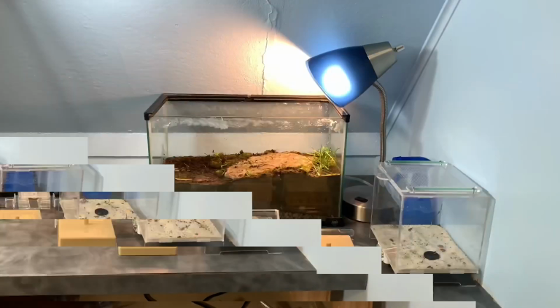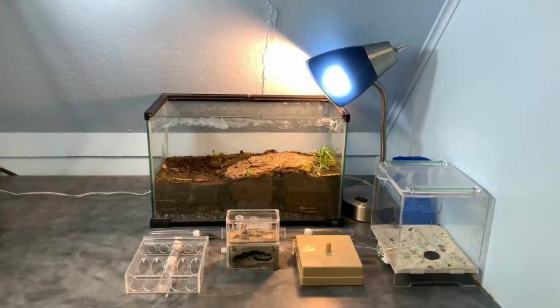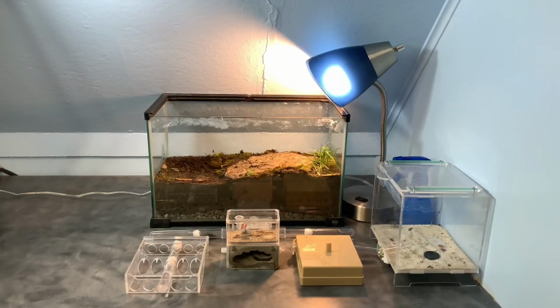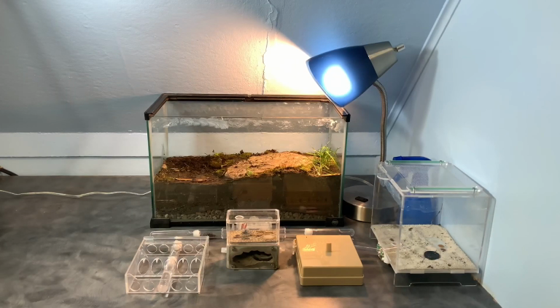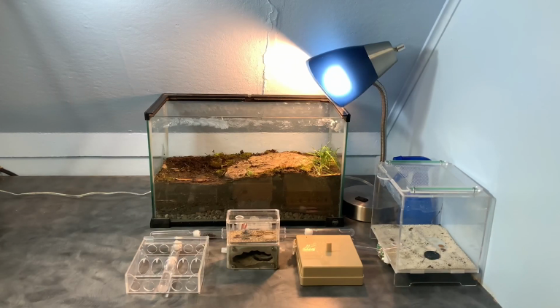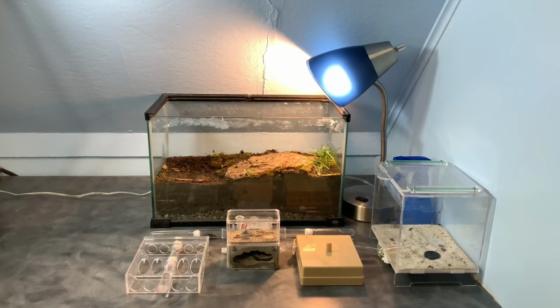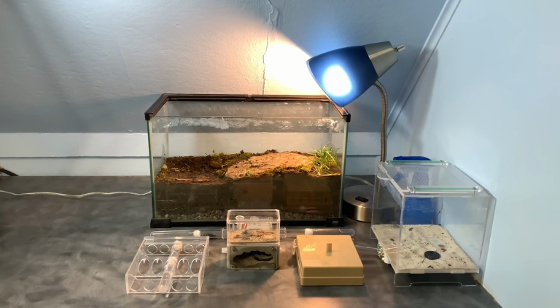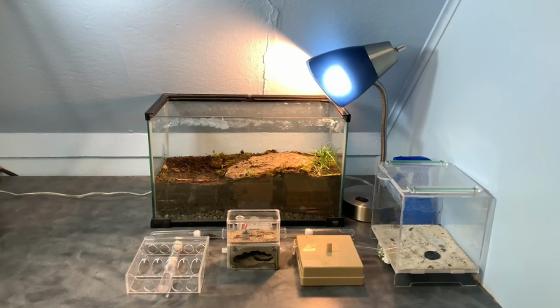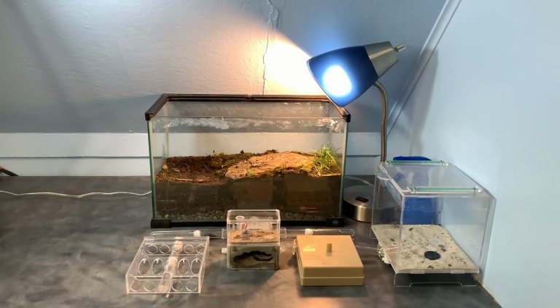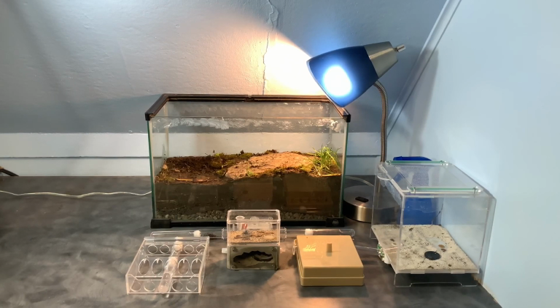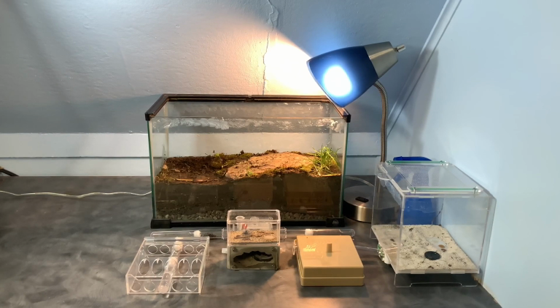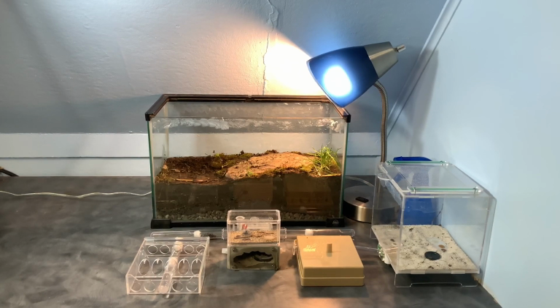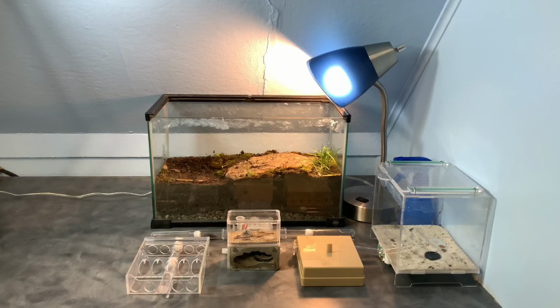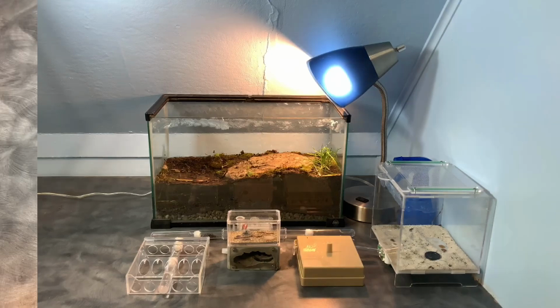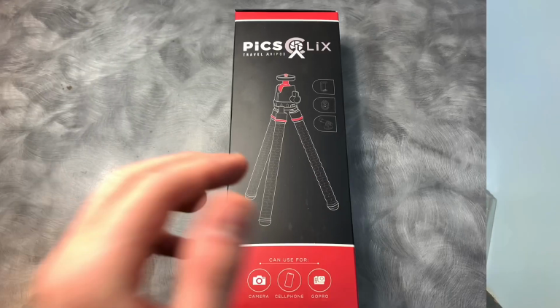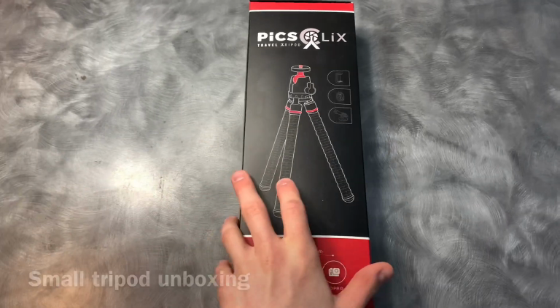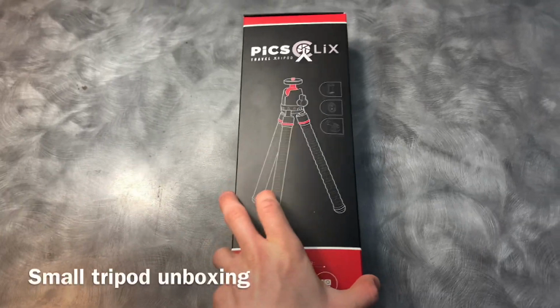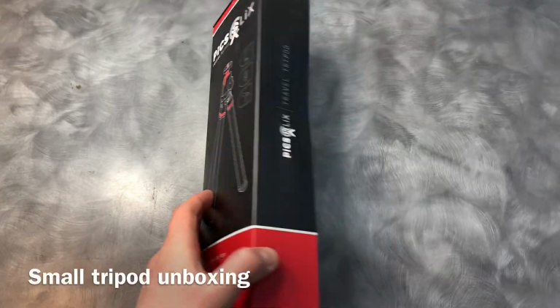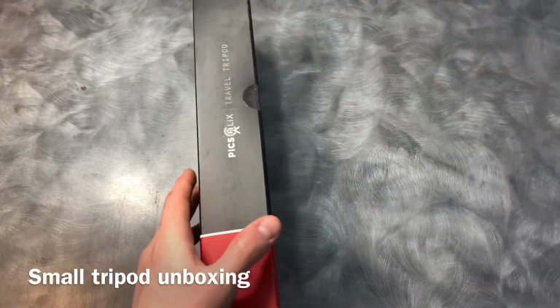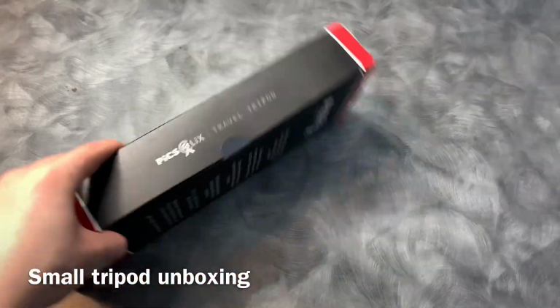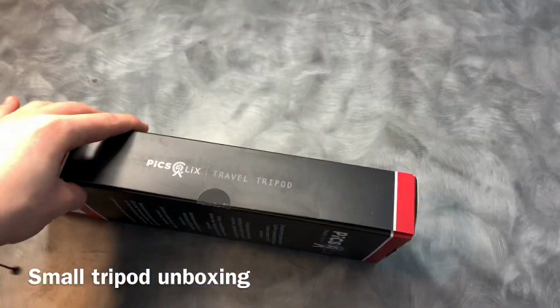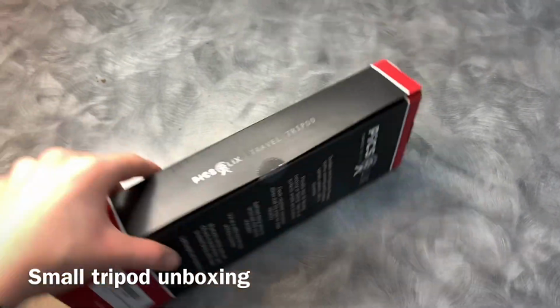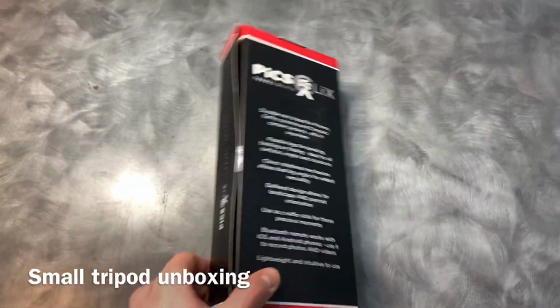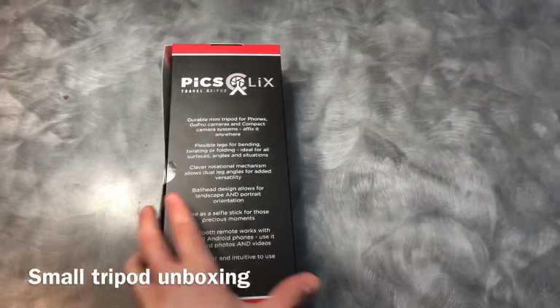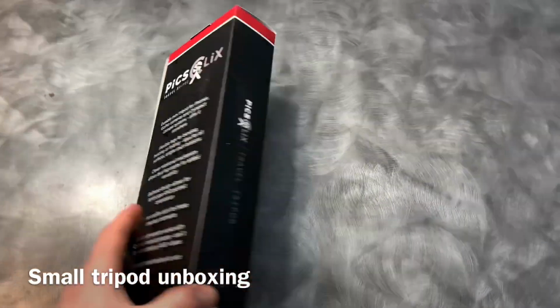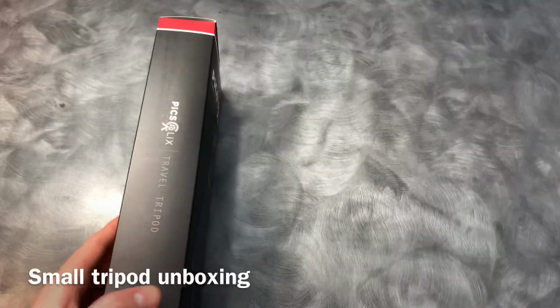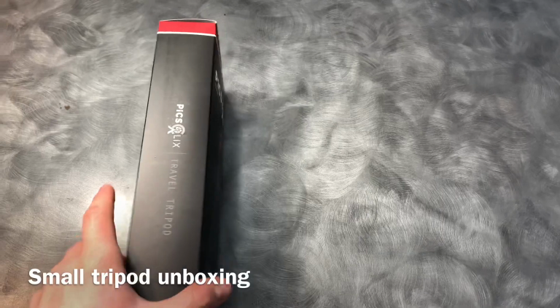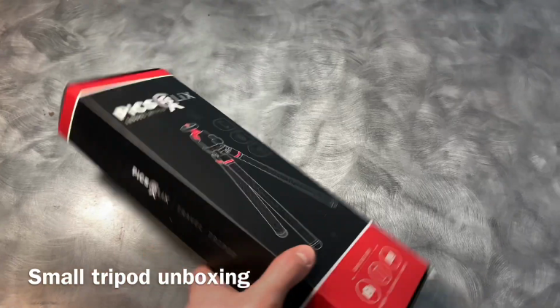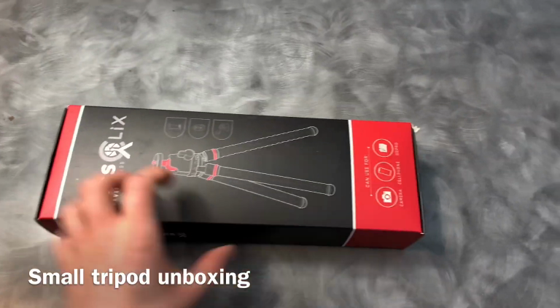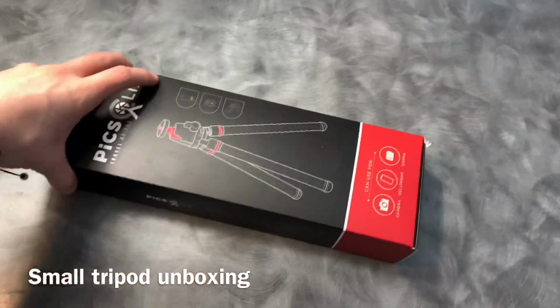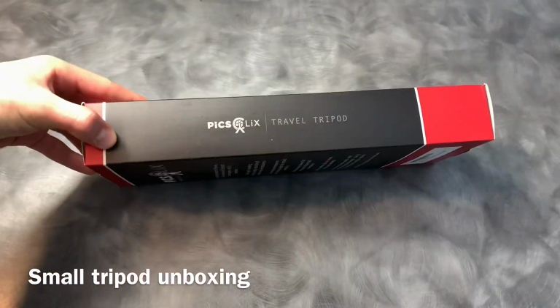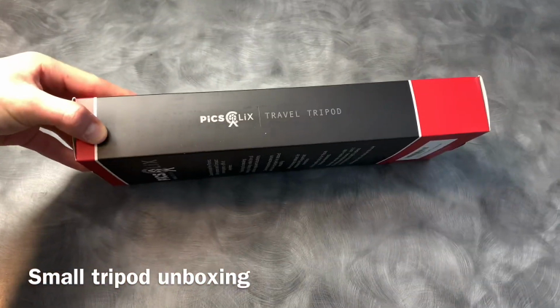Hey everyone, for my 100 subscriber special I am going to be doing a test on what sugar sources ant colonies like the most. I will be doing it on my Crematogaster colony and a wild colony from outside. Enjoy today's video.